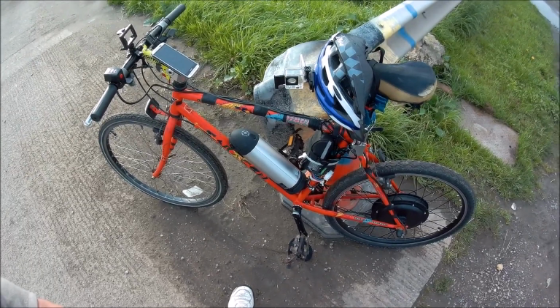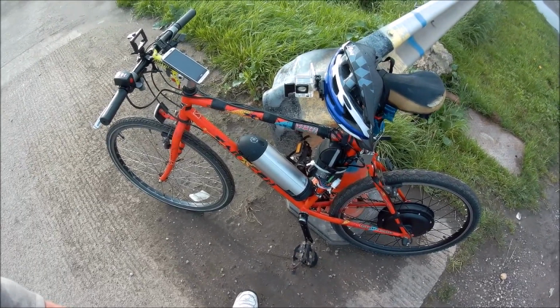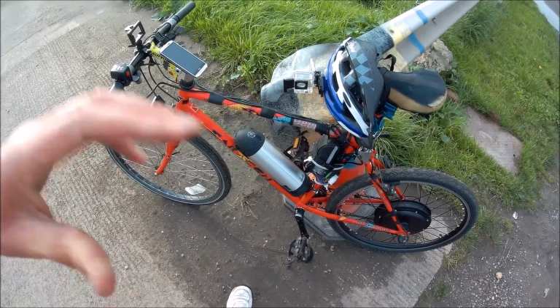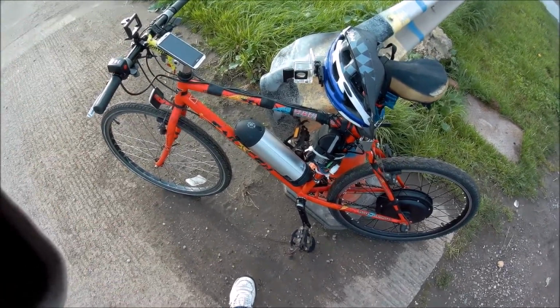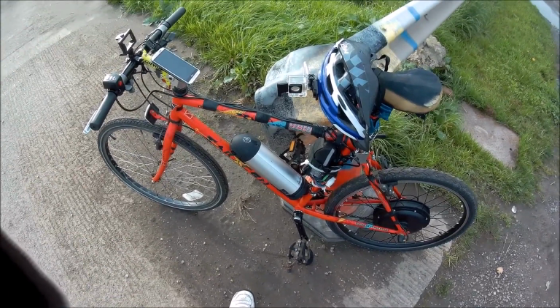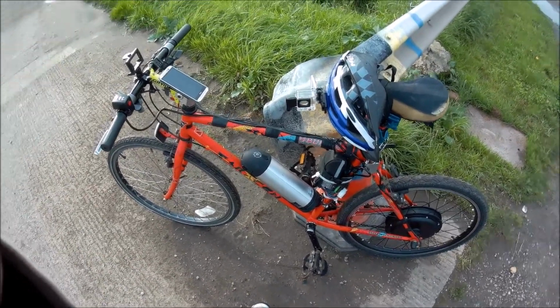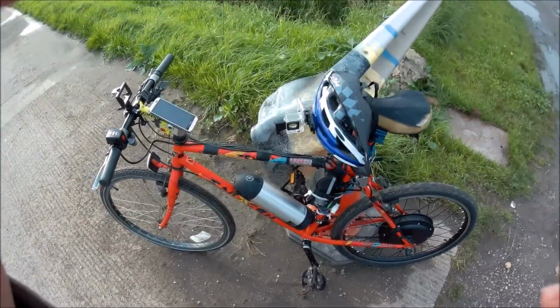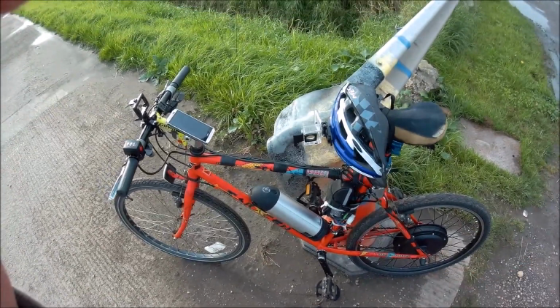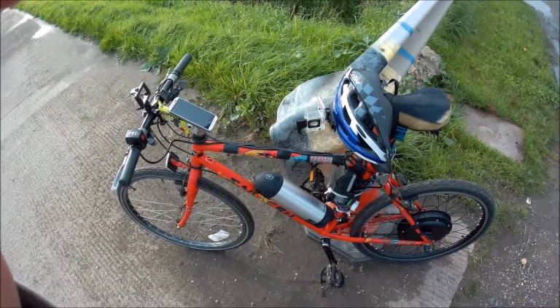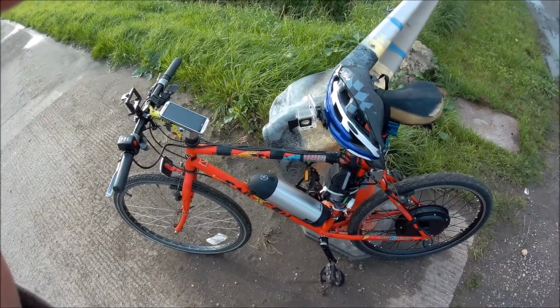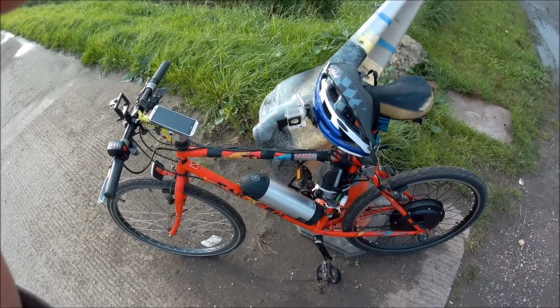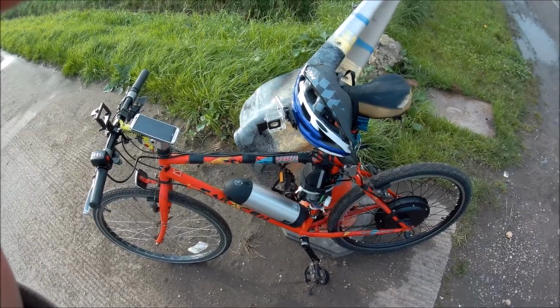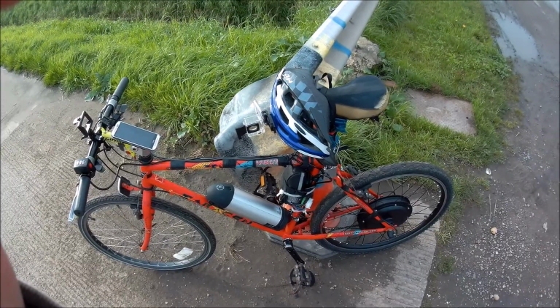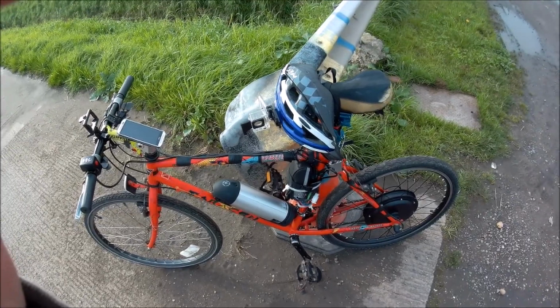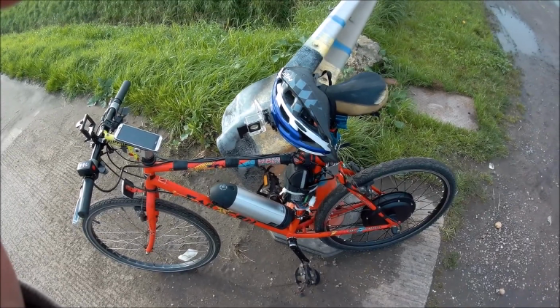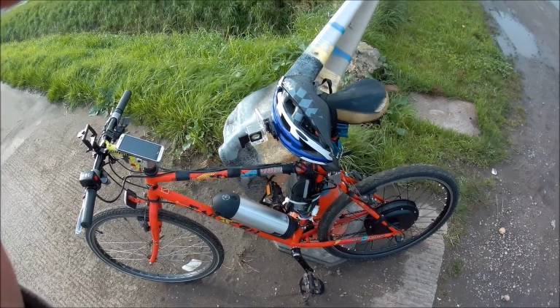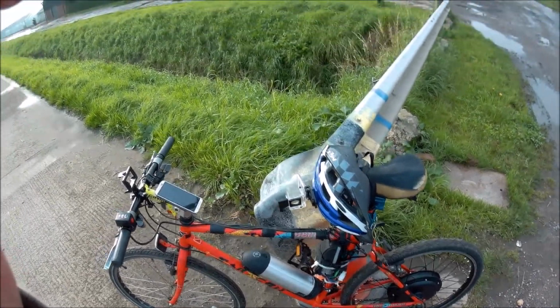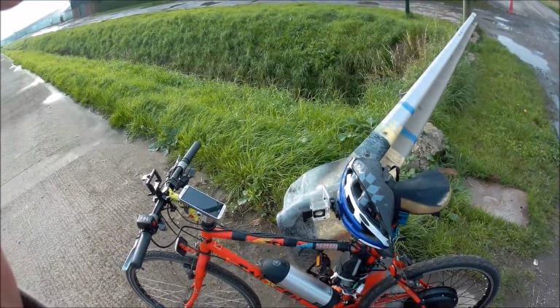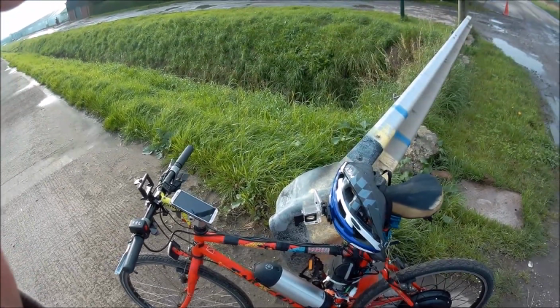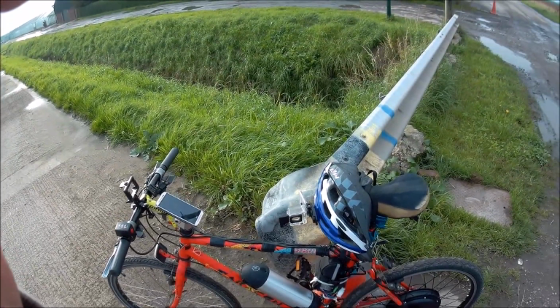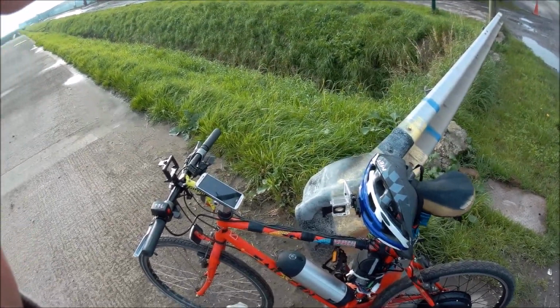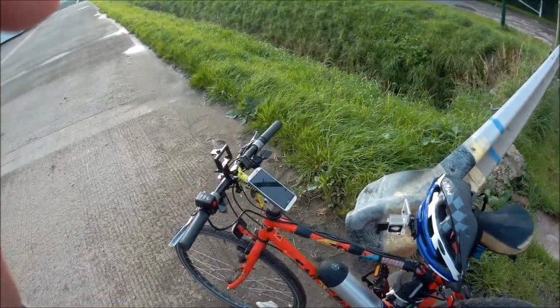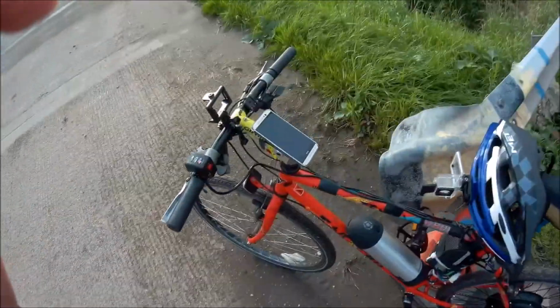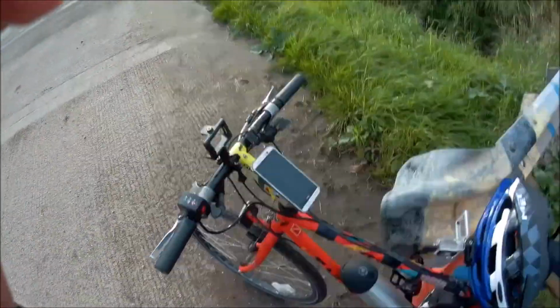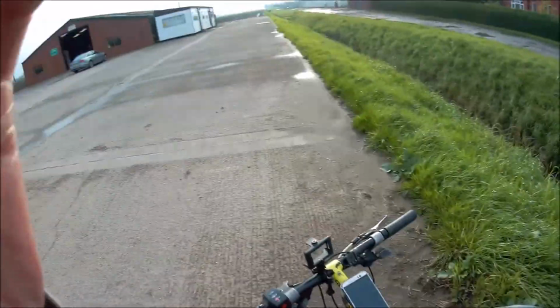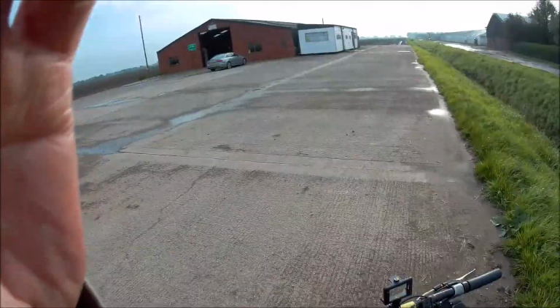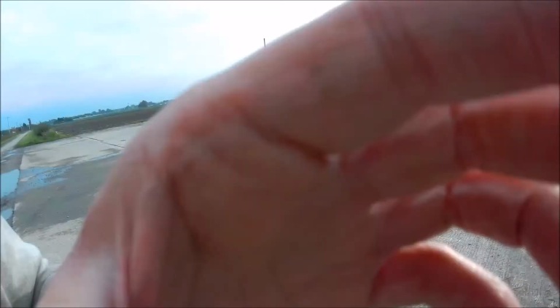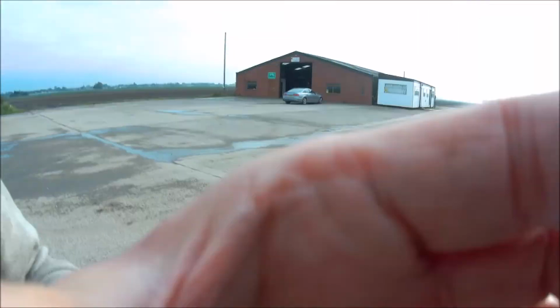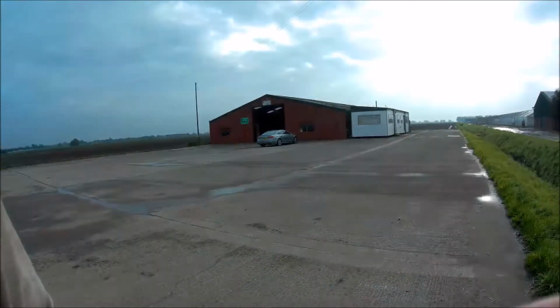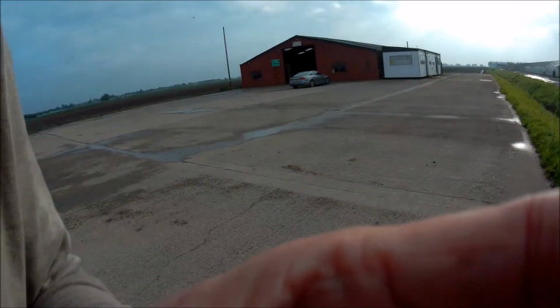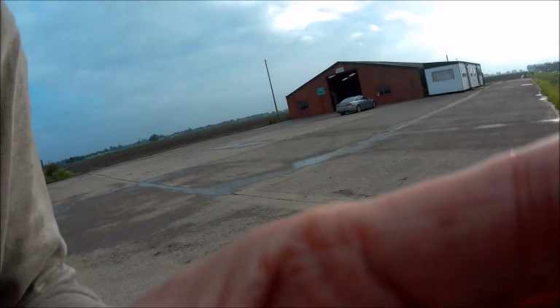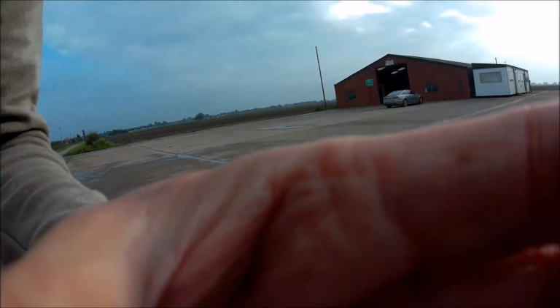I'll try and get the wires tidied up for next time, but I'm still just testing it out and tweaking one or two bits and bobs. Alright, put the camera on the front and we'll ride around the block a bit.